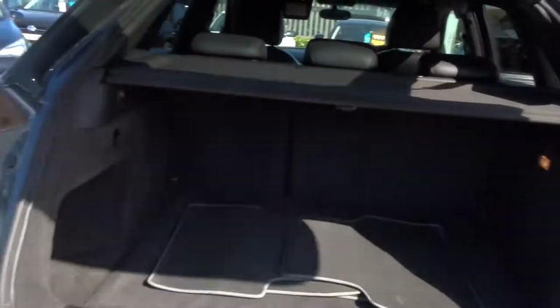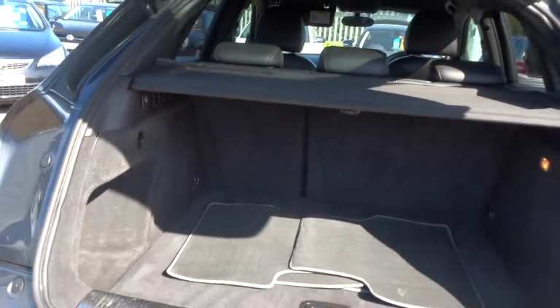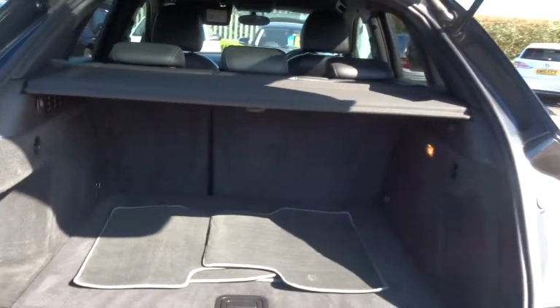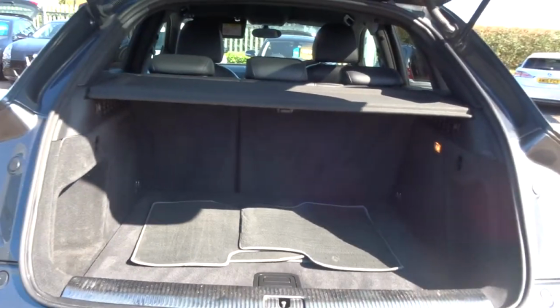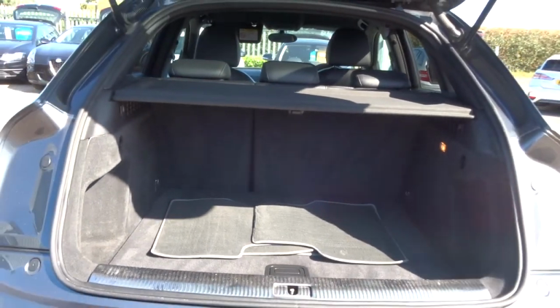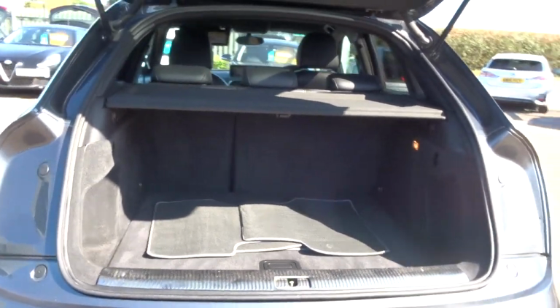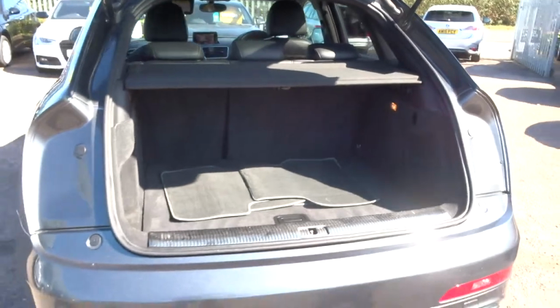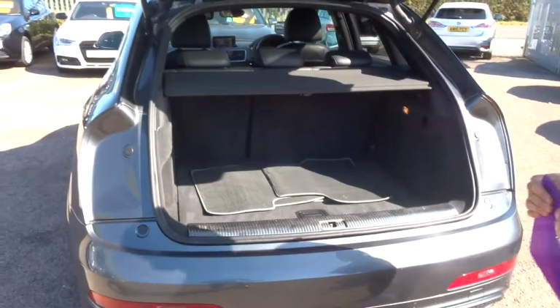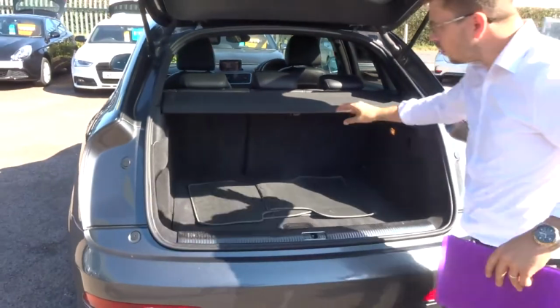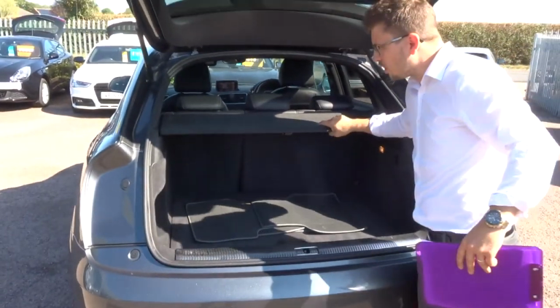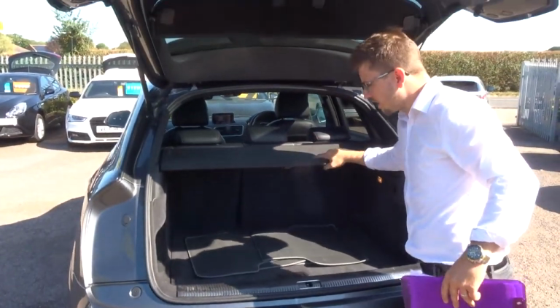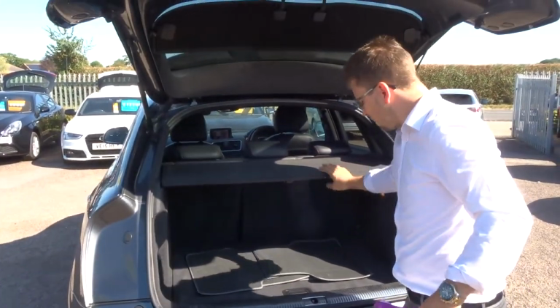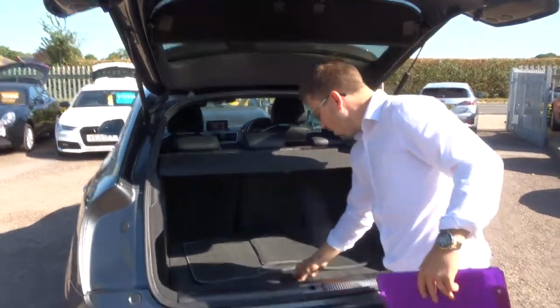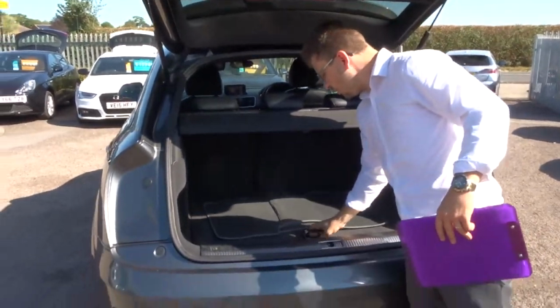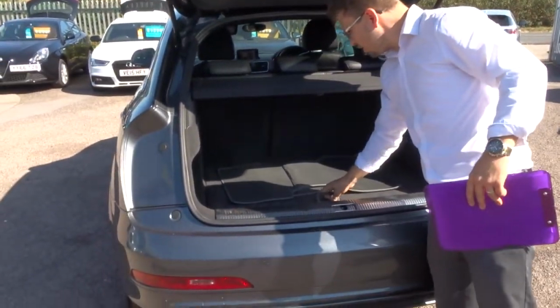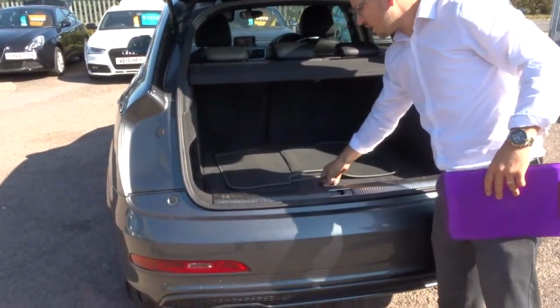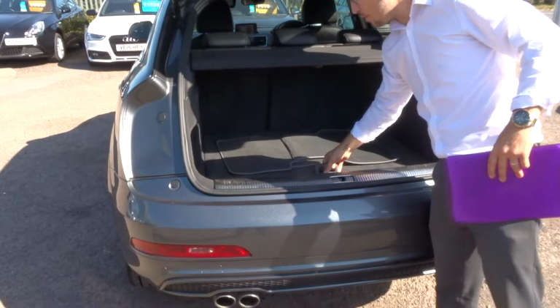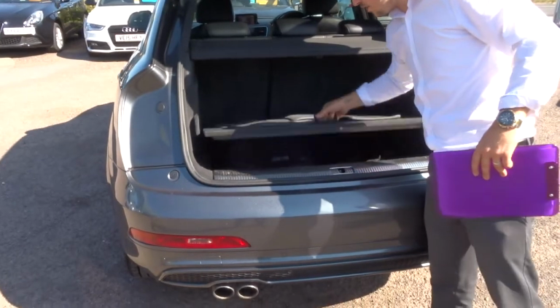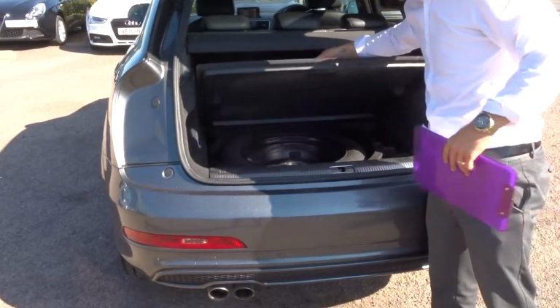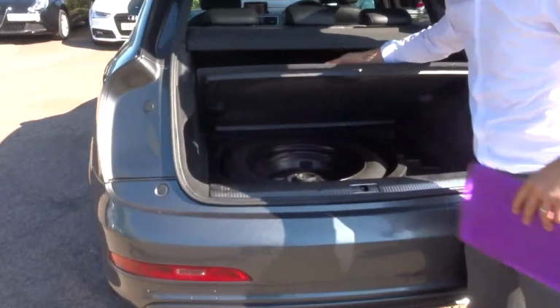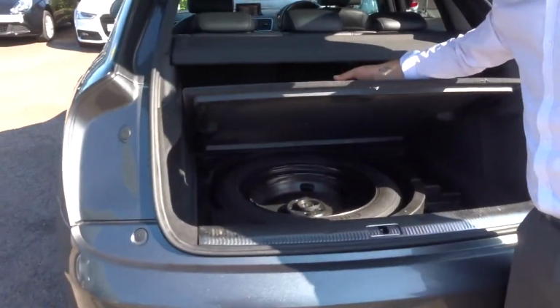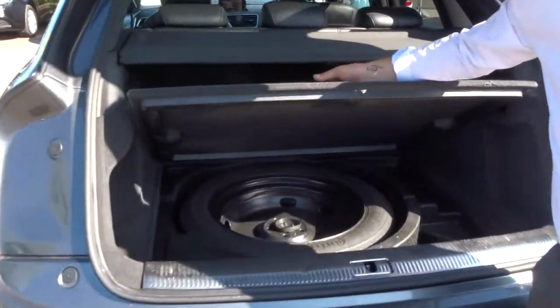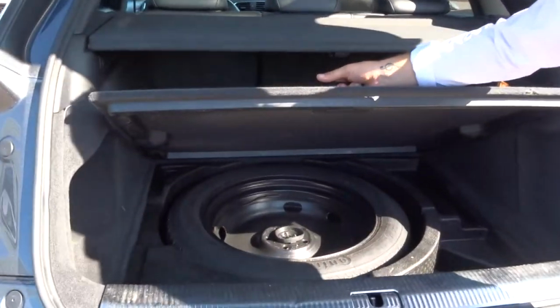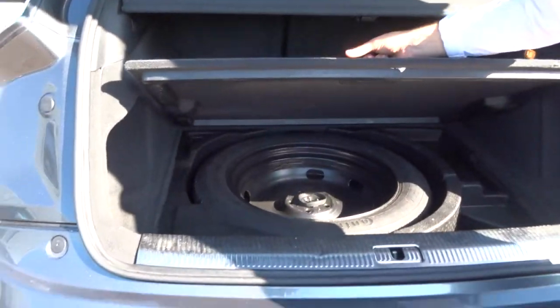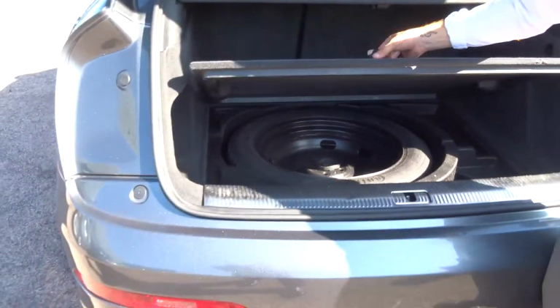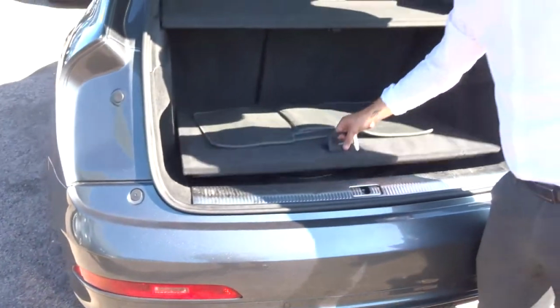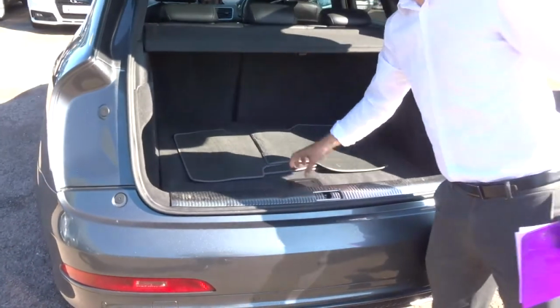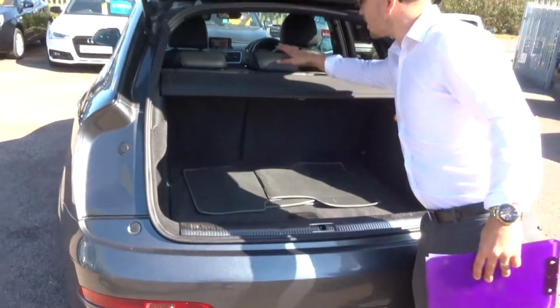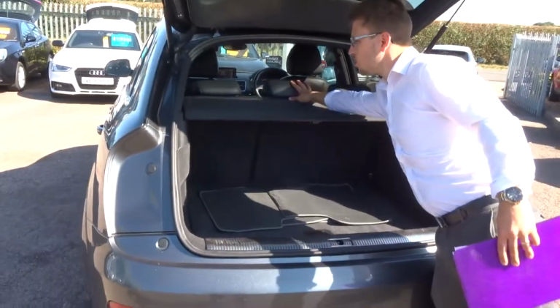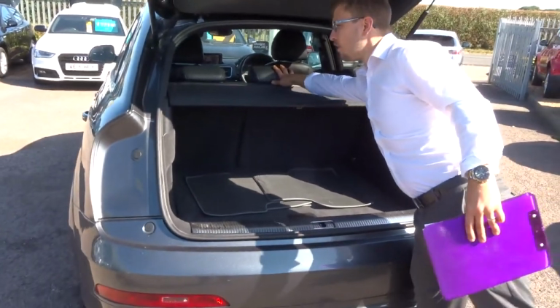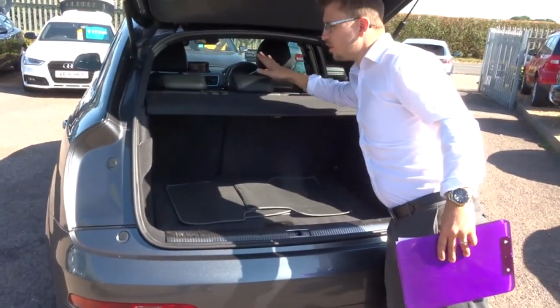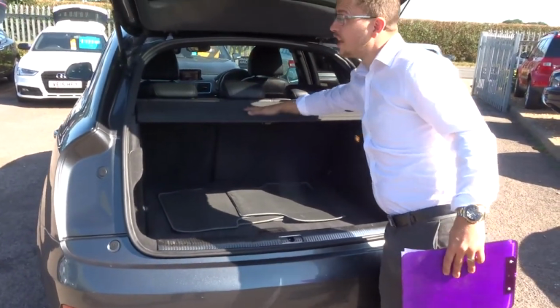So inside the boot, plenty of space. Also got a parcel shelf, got the floor mats there as well, and underneath a Continental spare tyre. Those rear seats can also be folded forwards if needed.